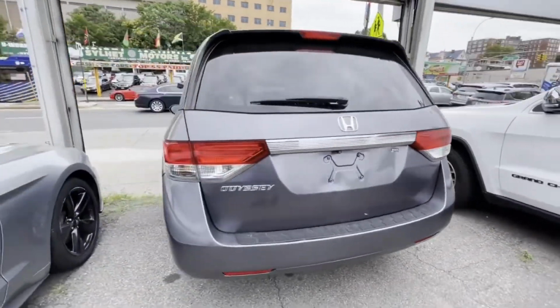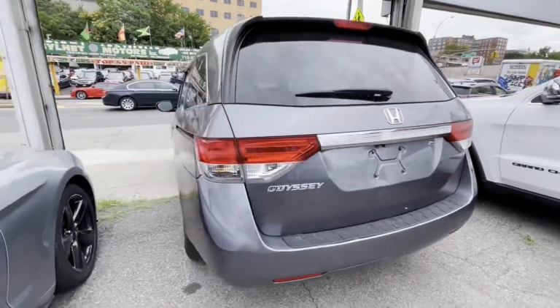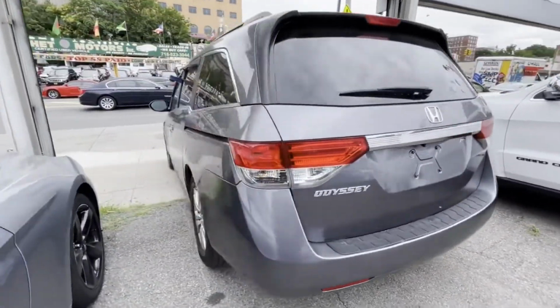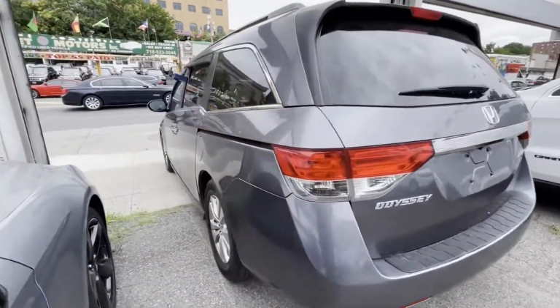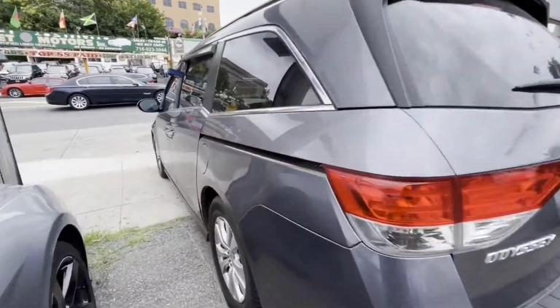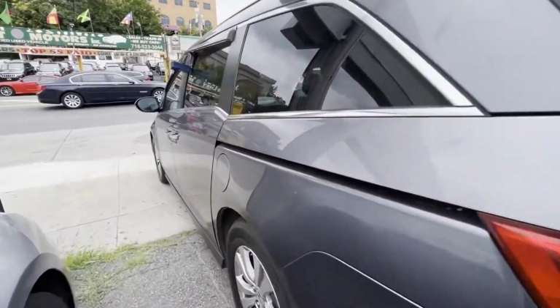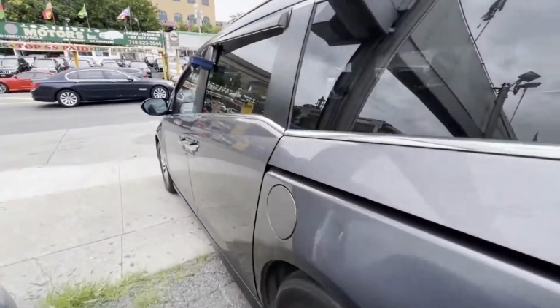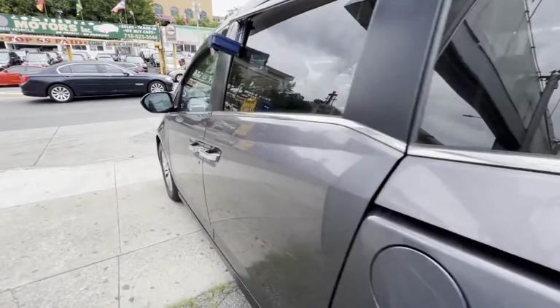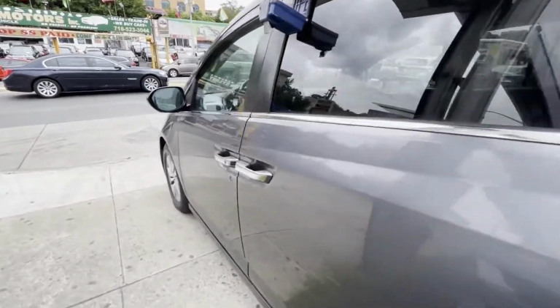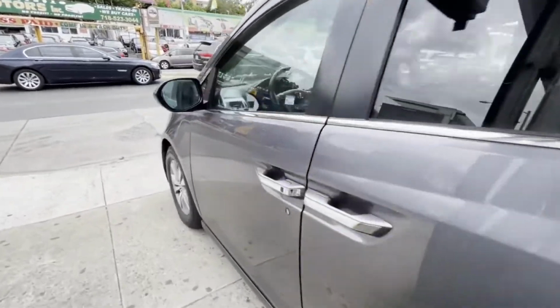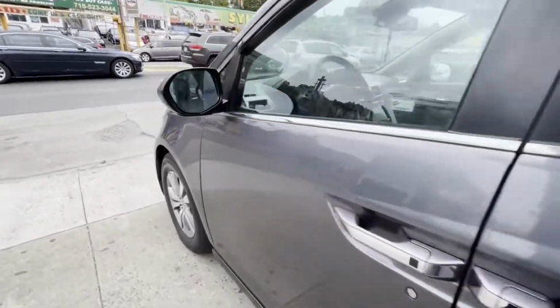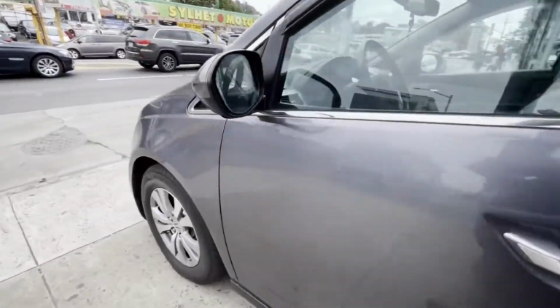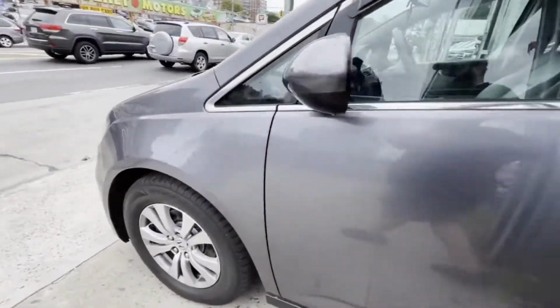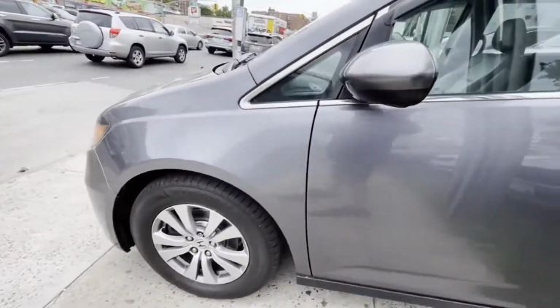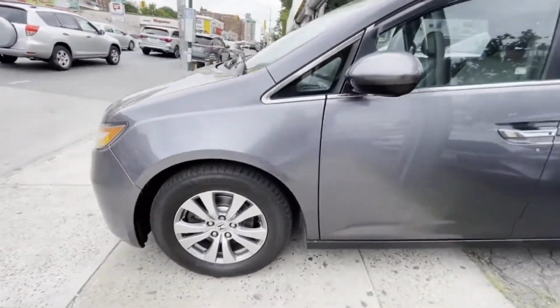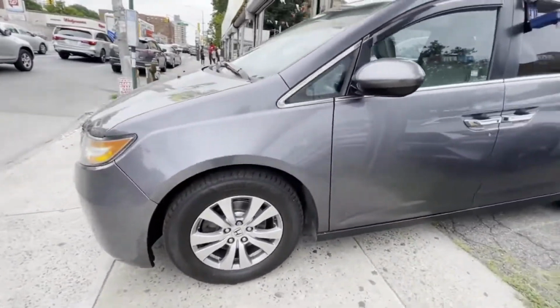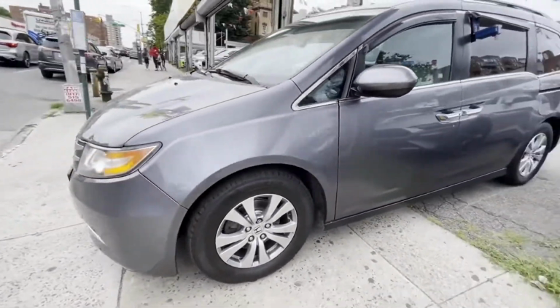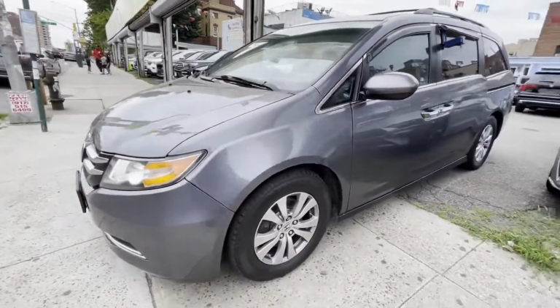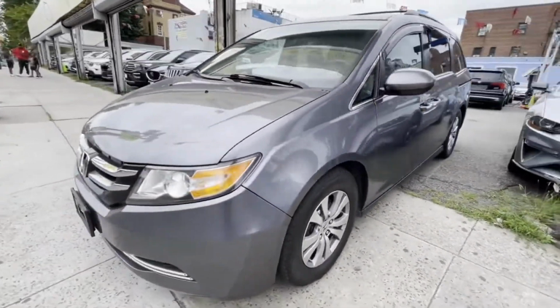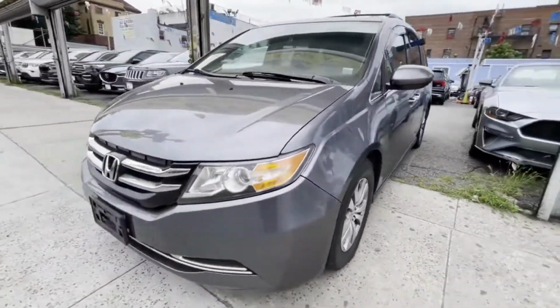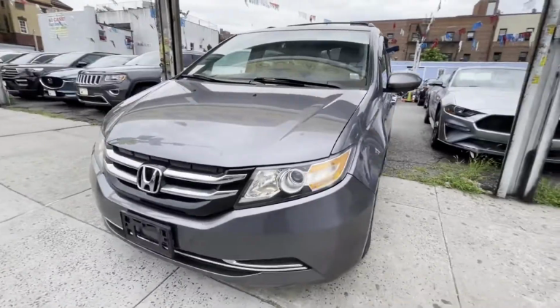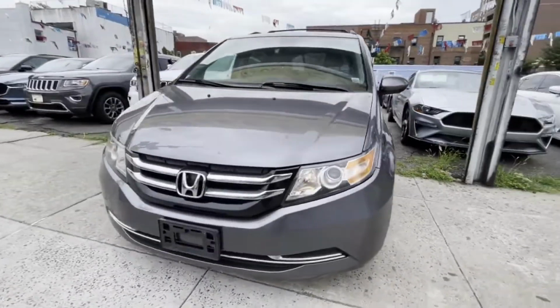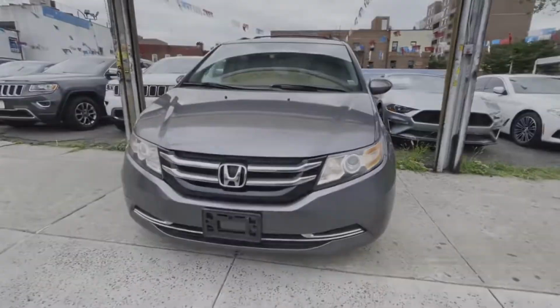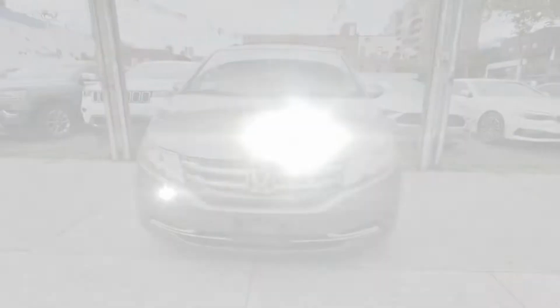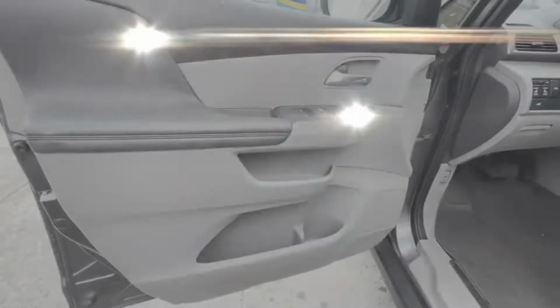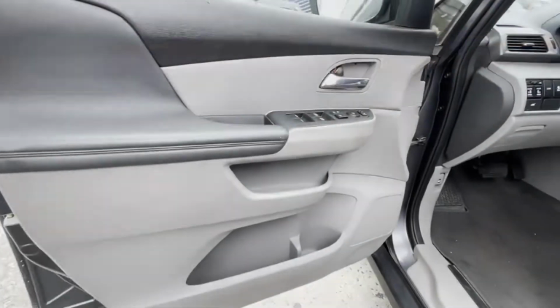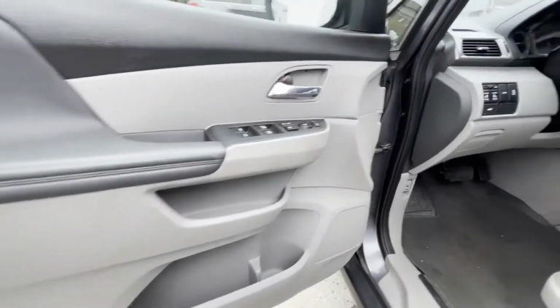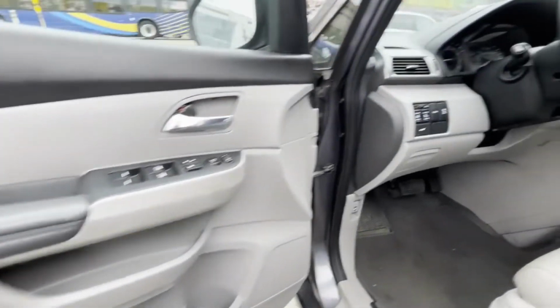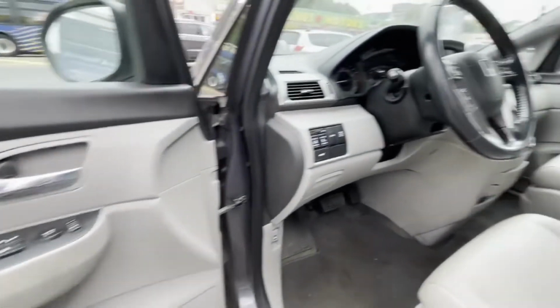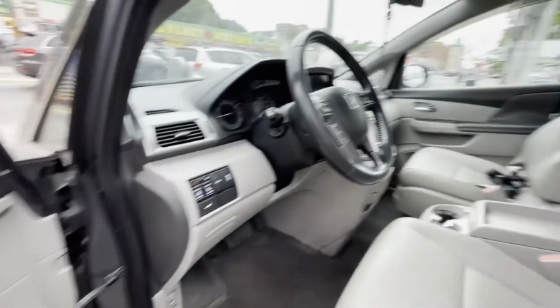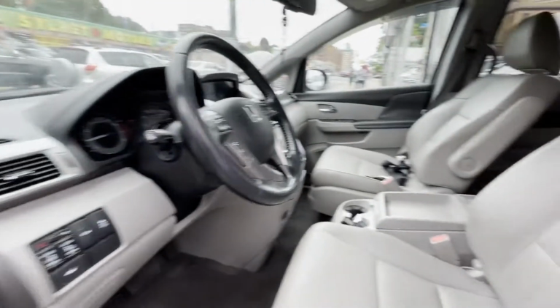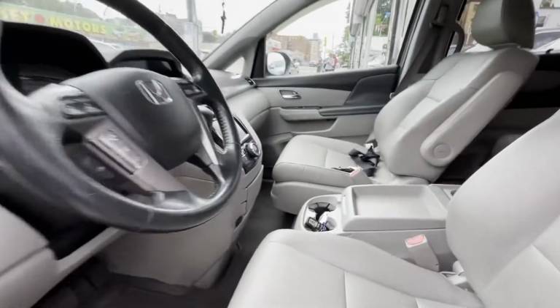Satellite Radio, Multi-Zone Air Conditioning, Third Row Seating, Heated Side View Mirrors, Leather Seats, Moonroof, Backup Camera, Tinted Windows, Rear Air Conditioning.